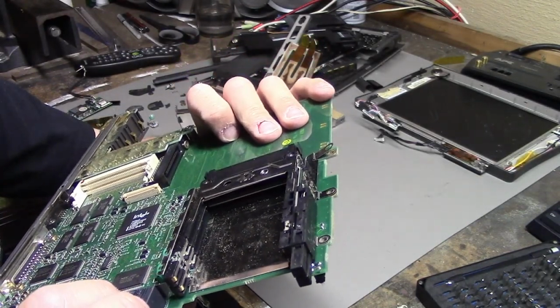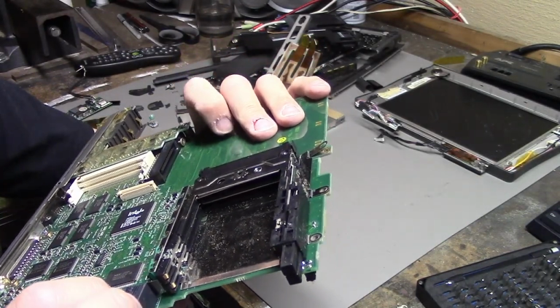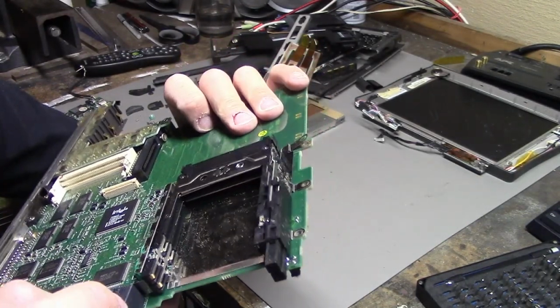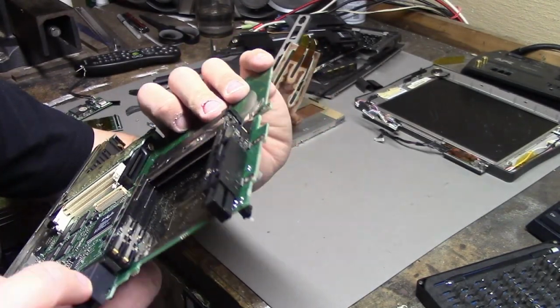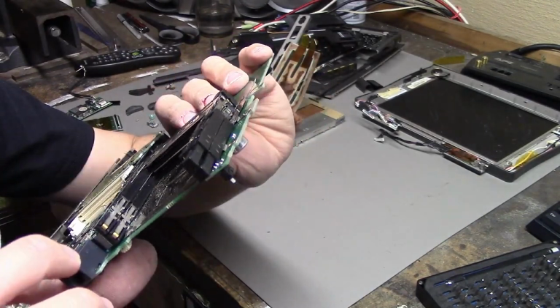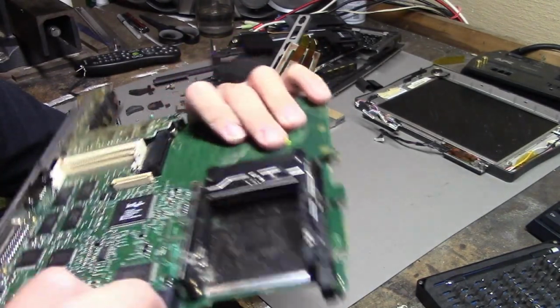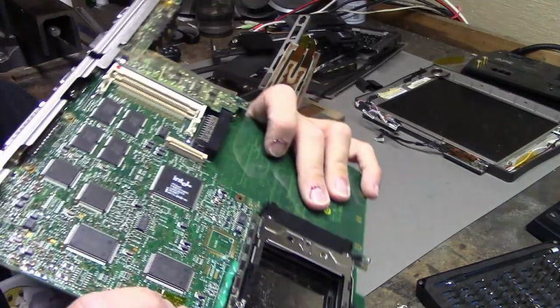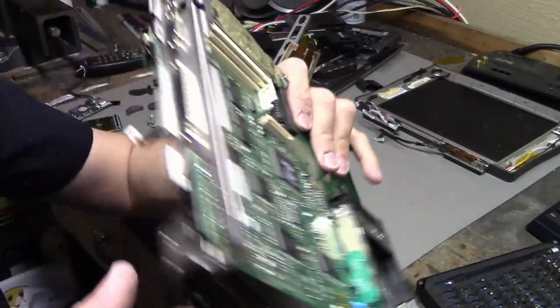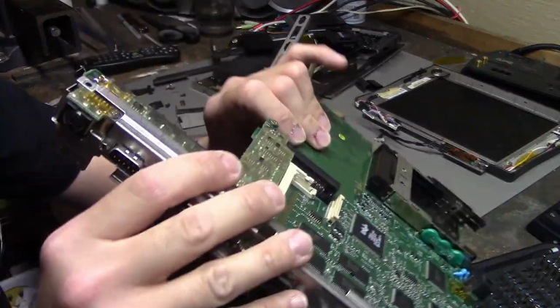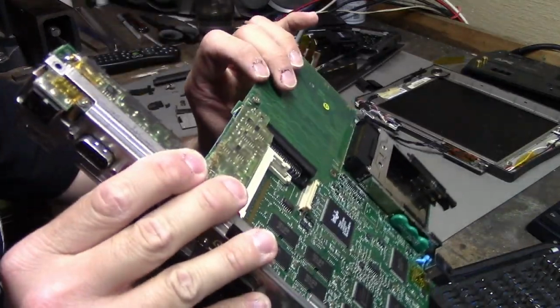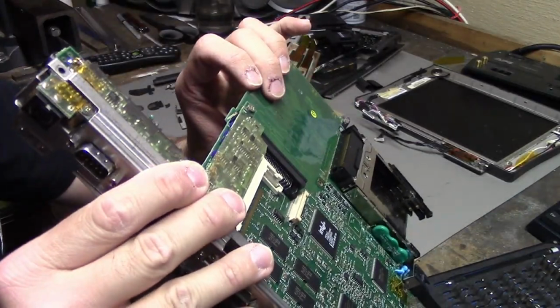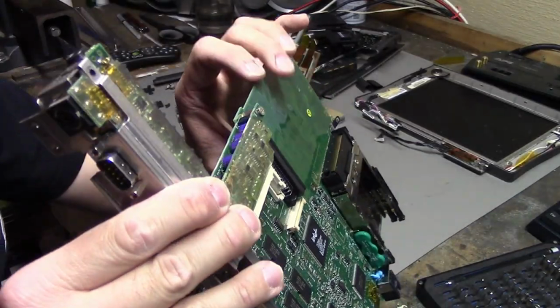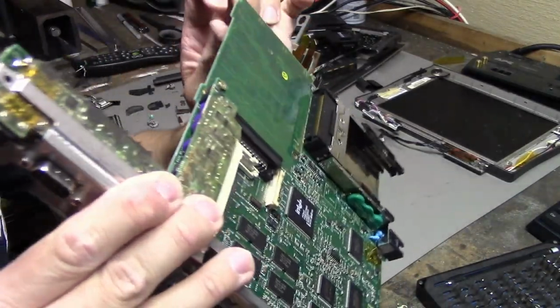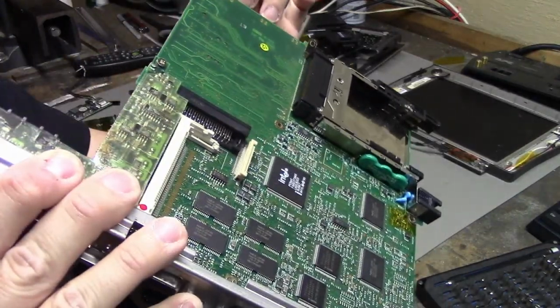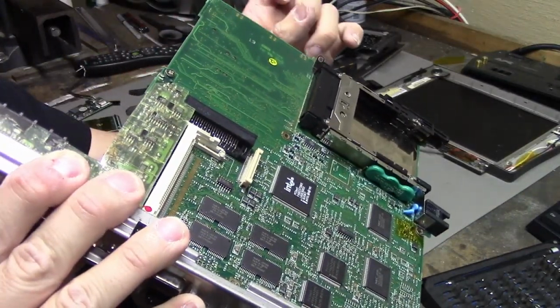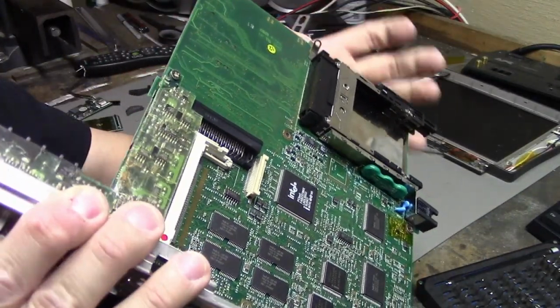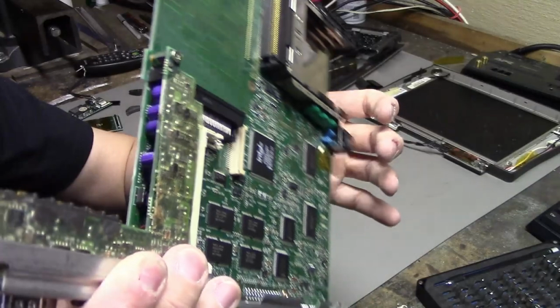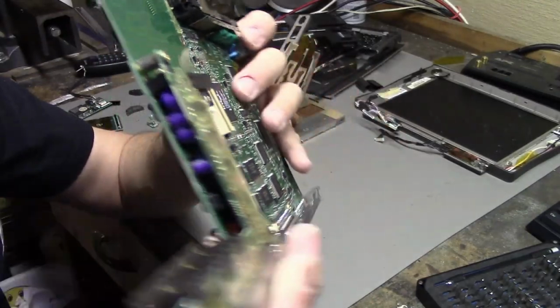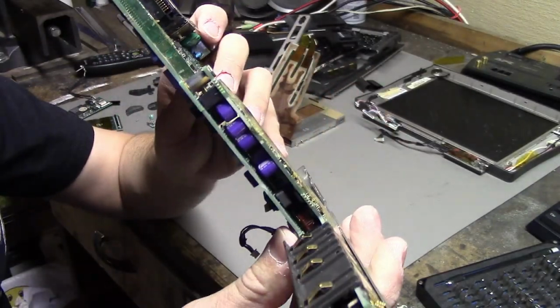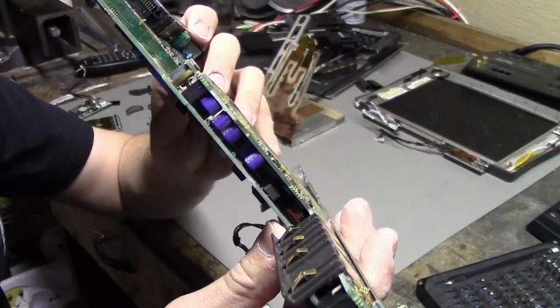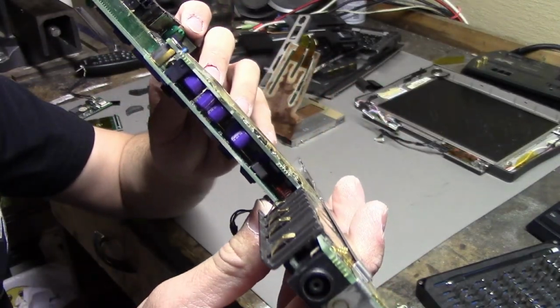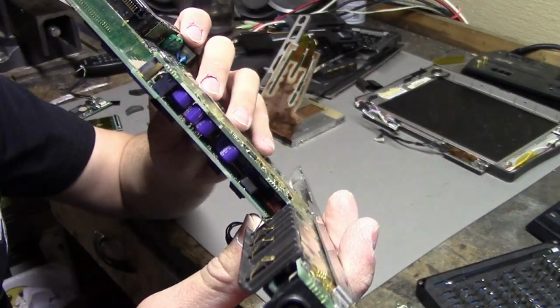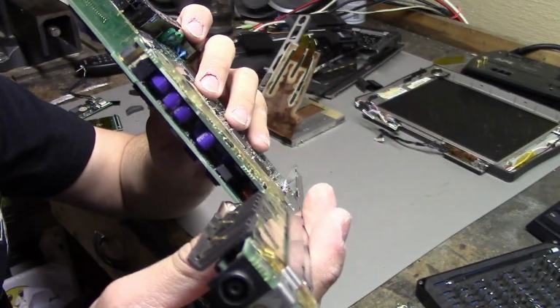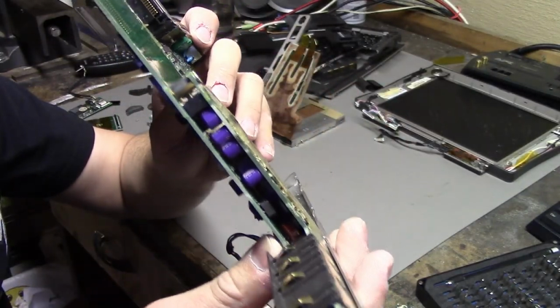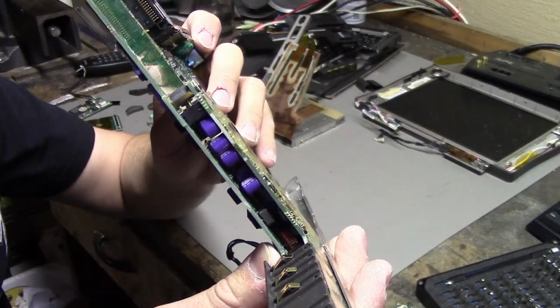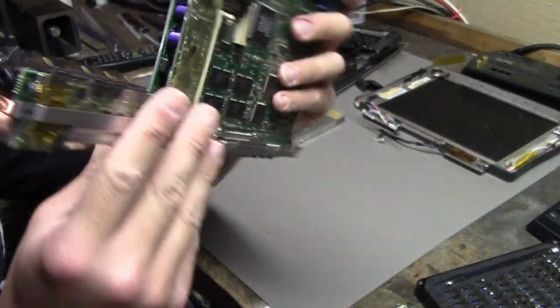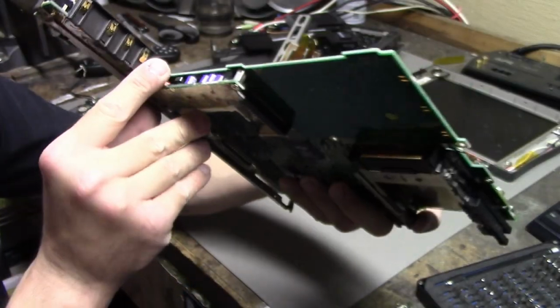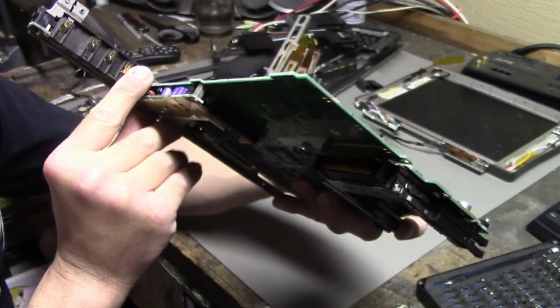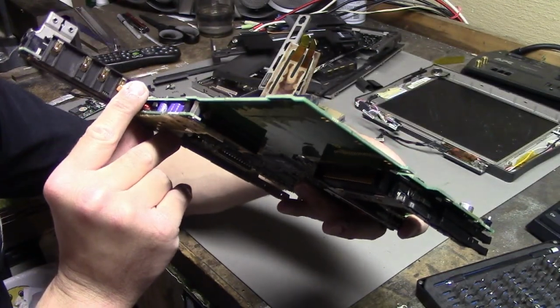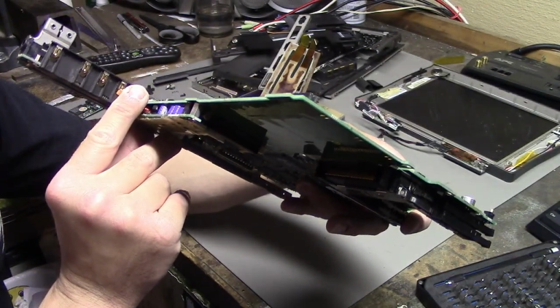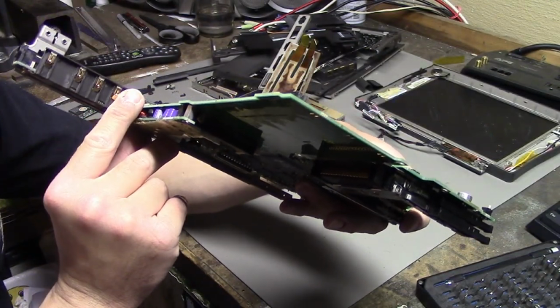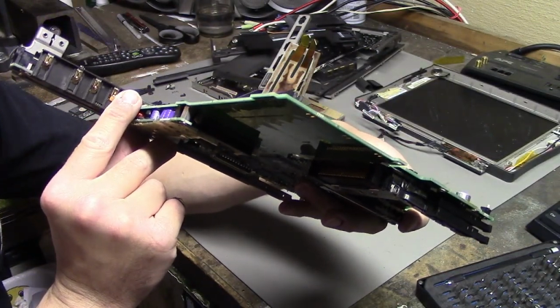Other than that, I see no other issues. There are obviously some caps in the power supply area, and I could take the power supply off and look at them, but just visually from what I can see, they seem like they're probably fine.